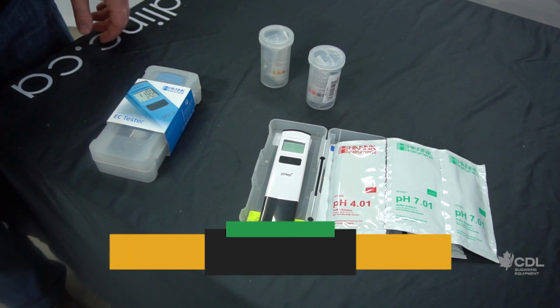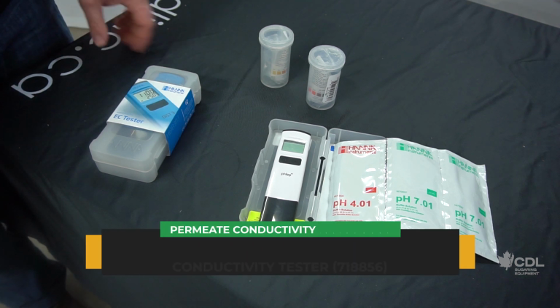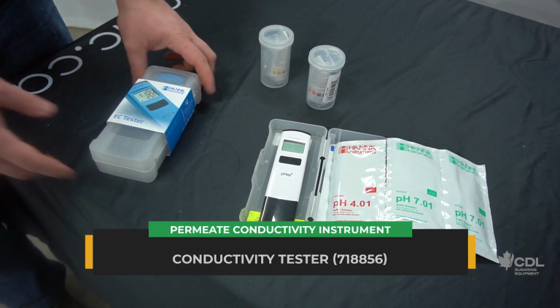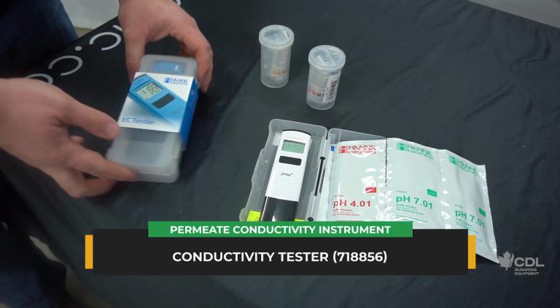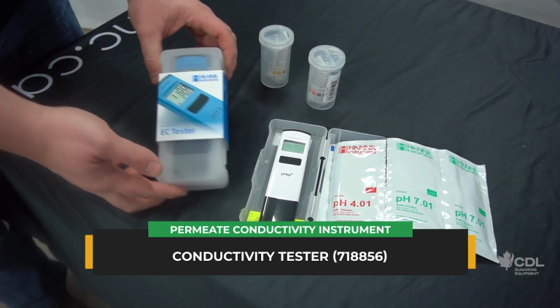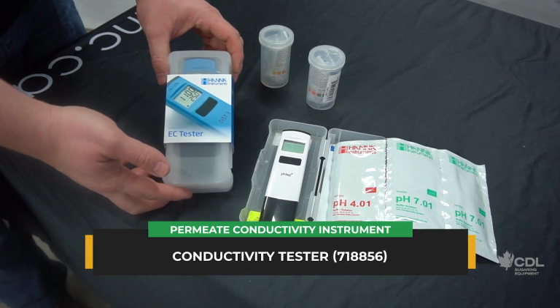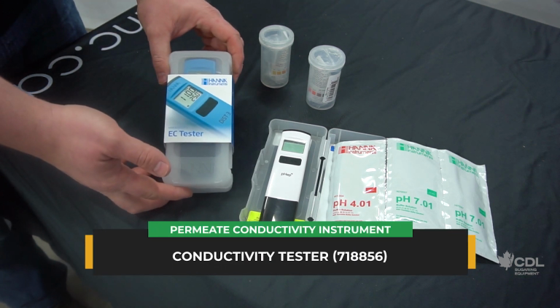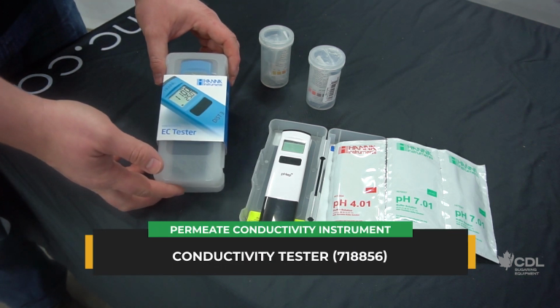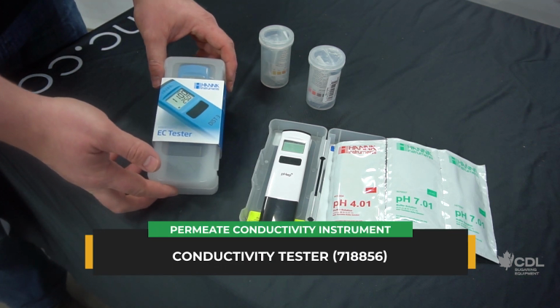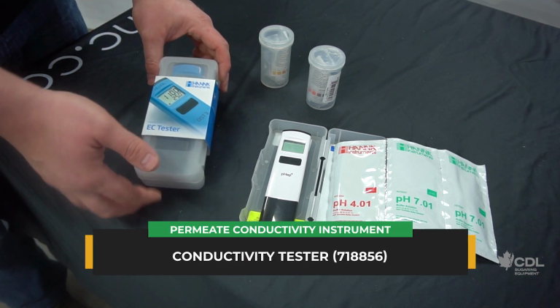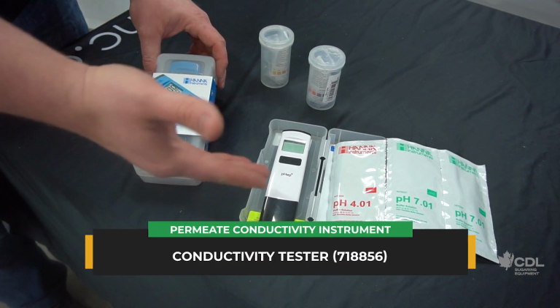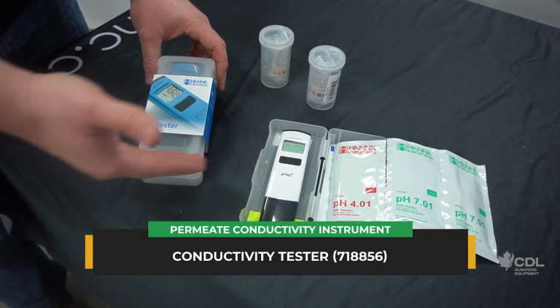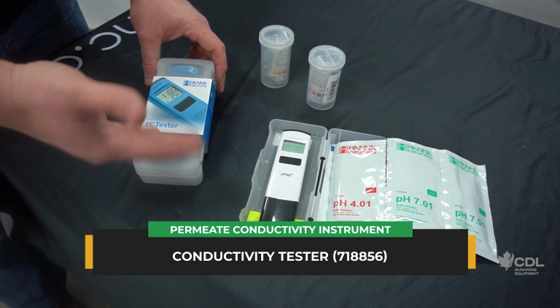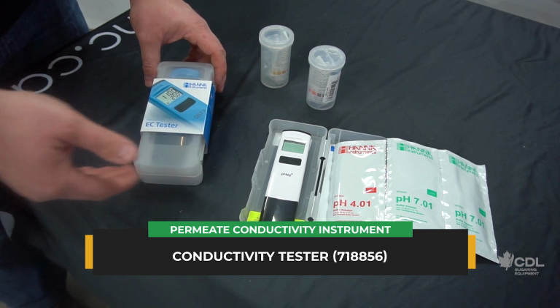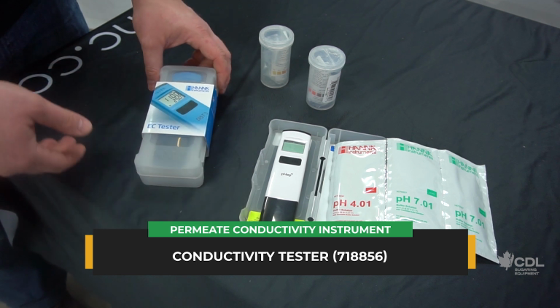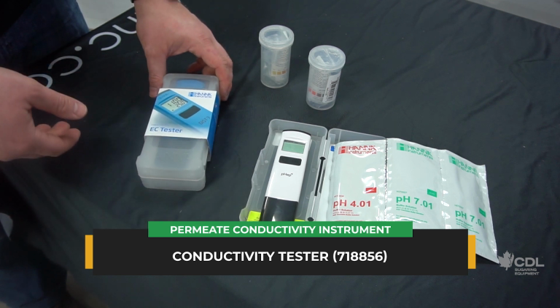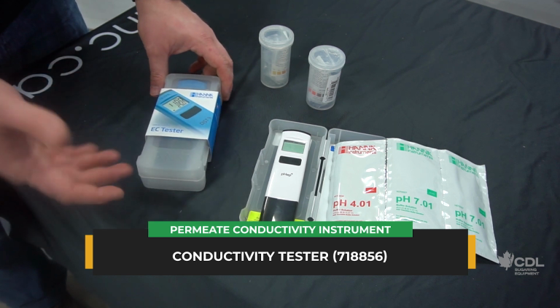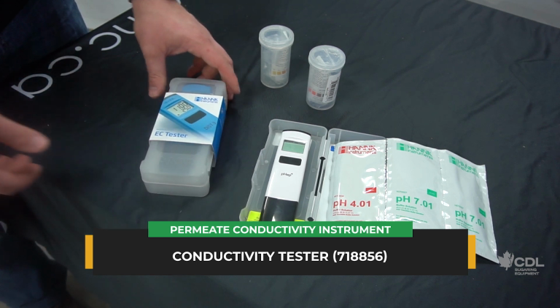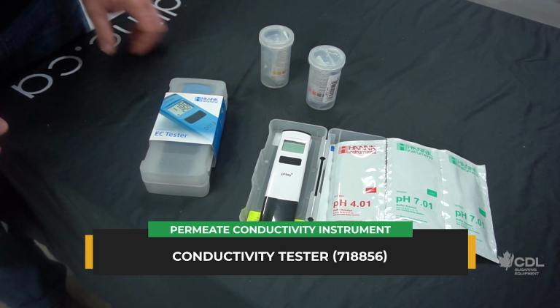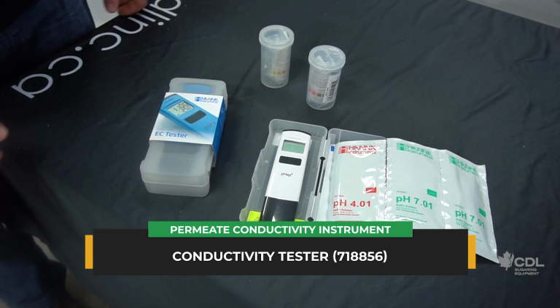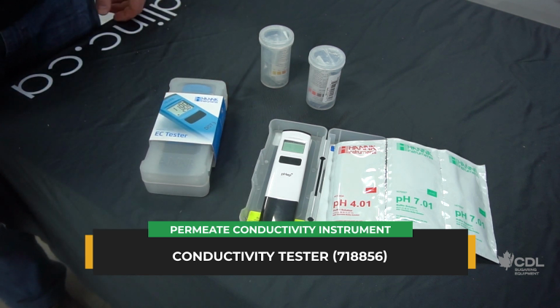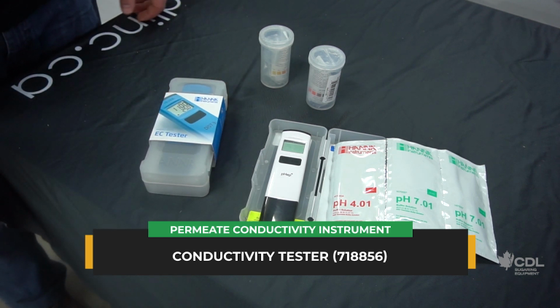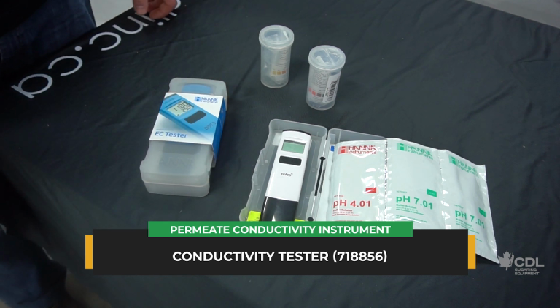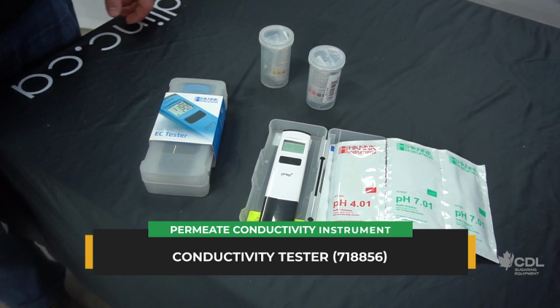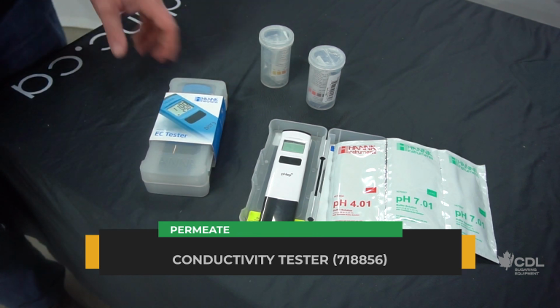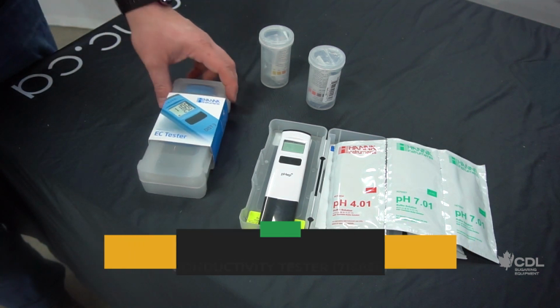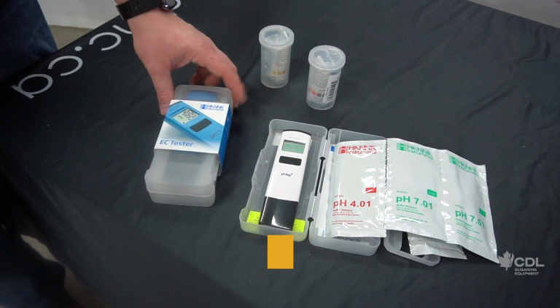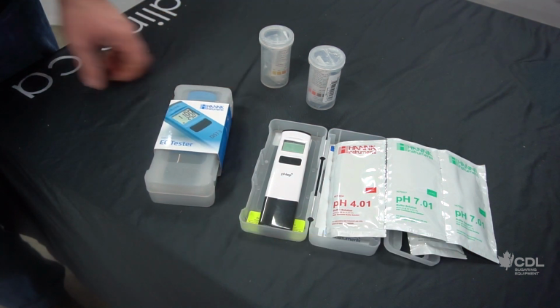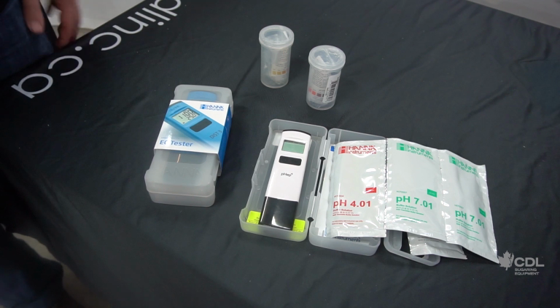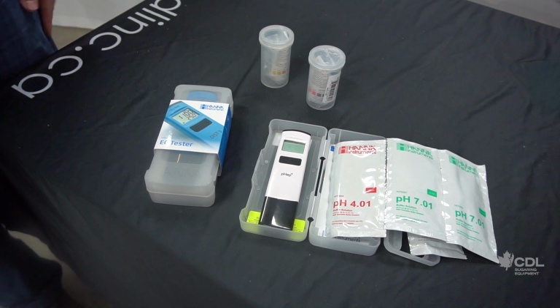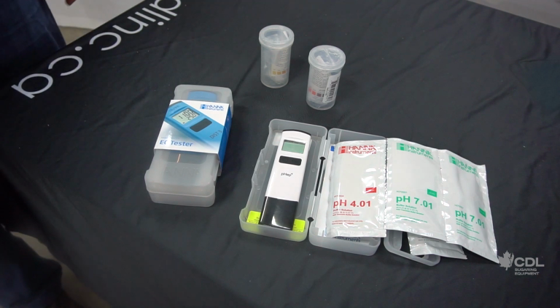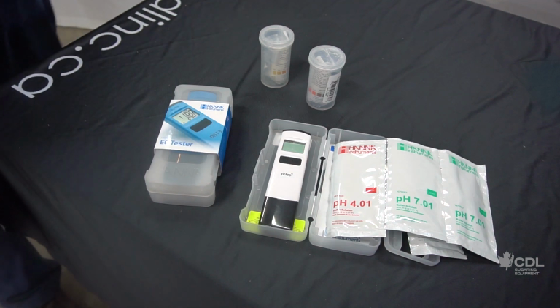We stock a conductivity tester — same principle as the pH tester, same calibration, very easy to use — to know the conductivity of your permeate.